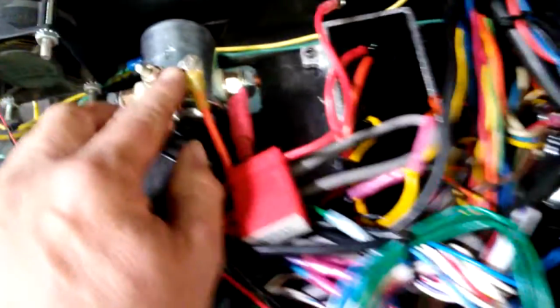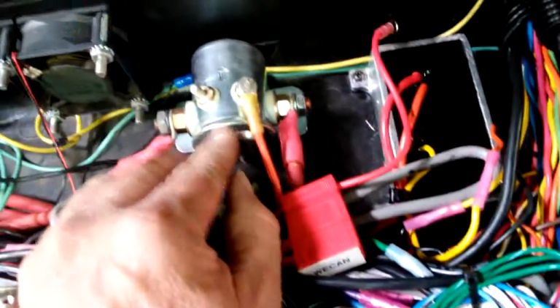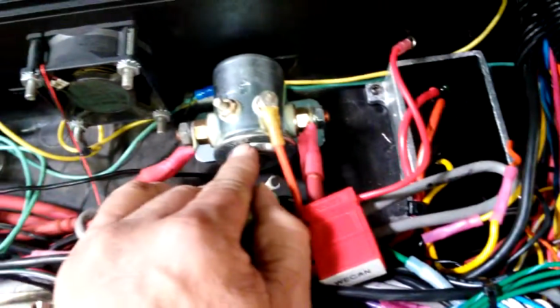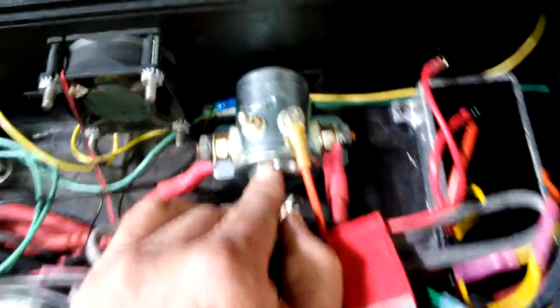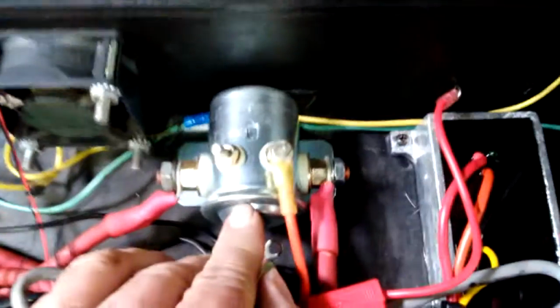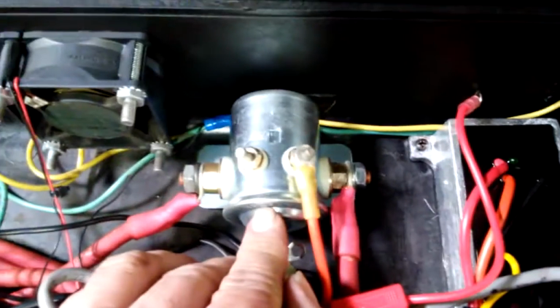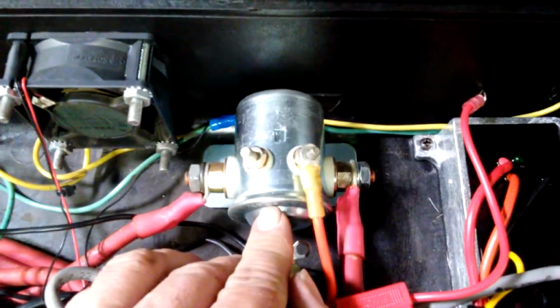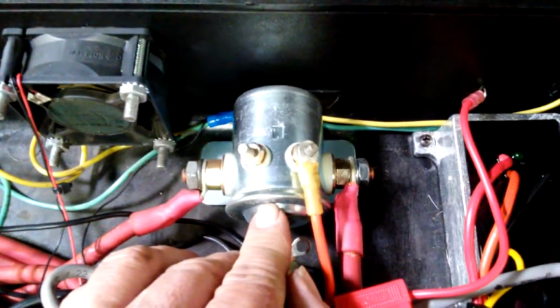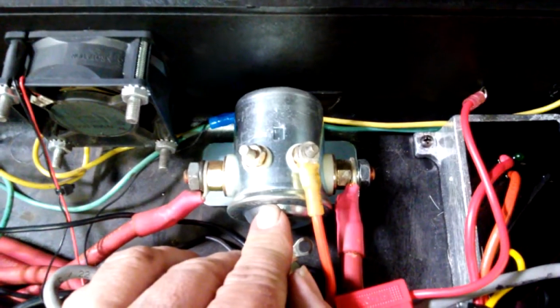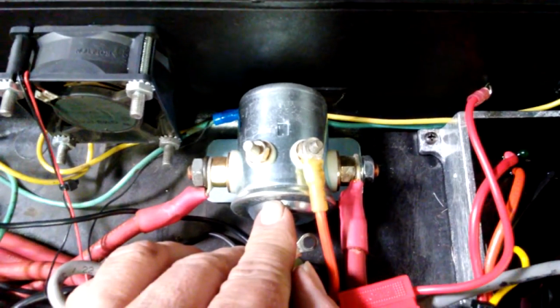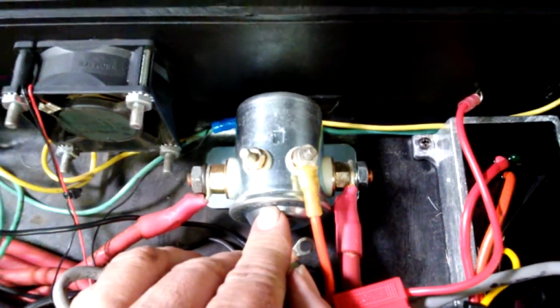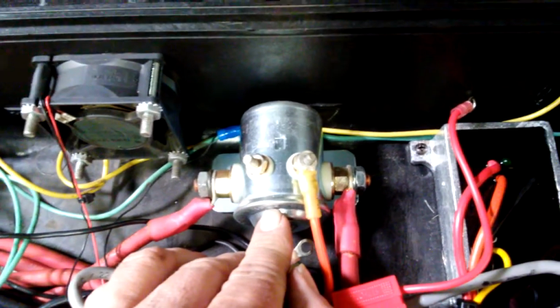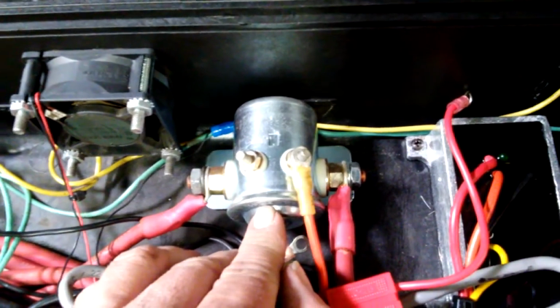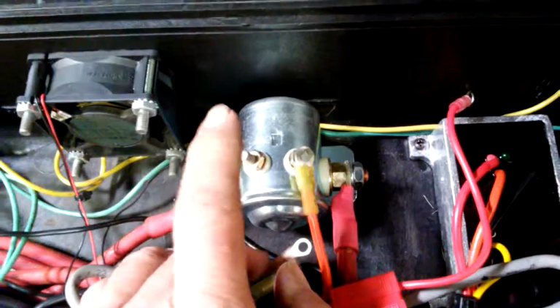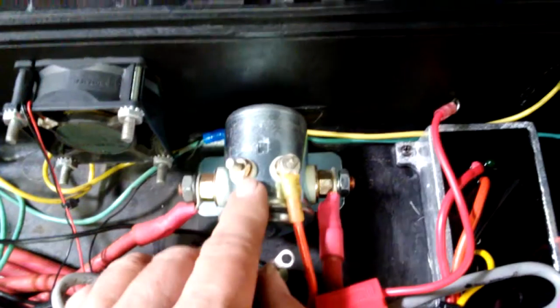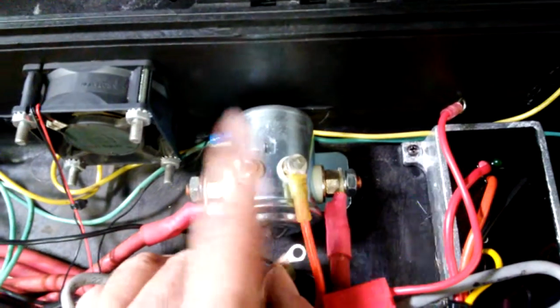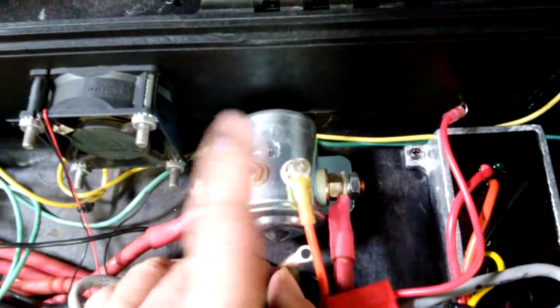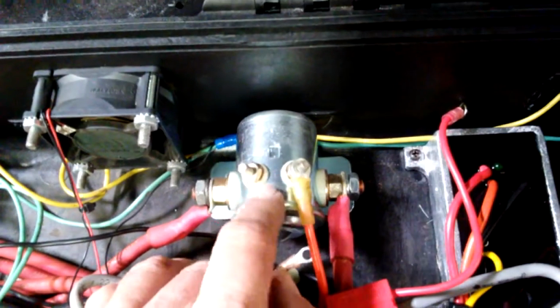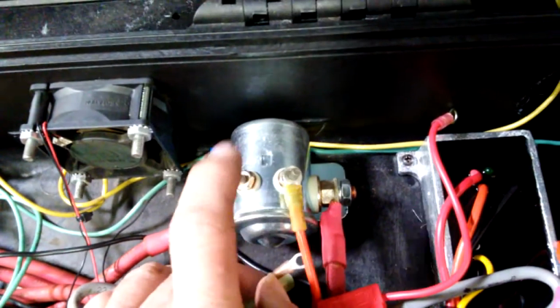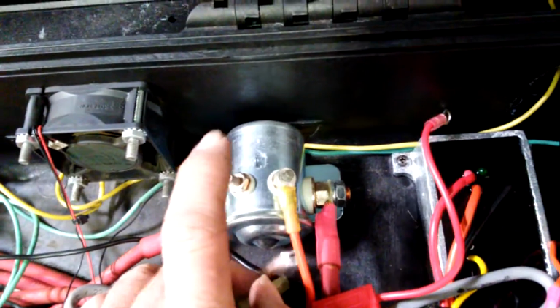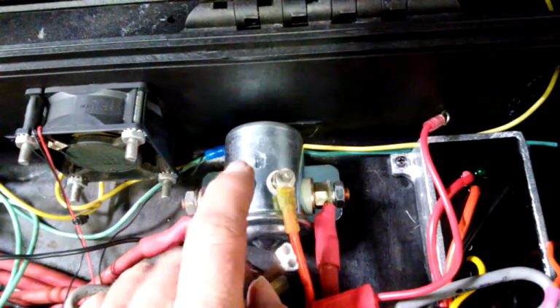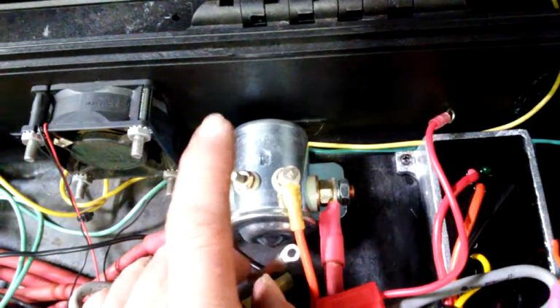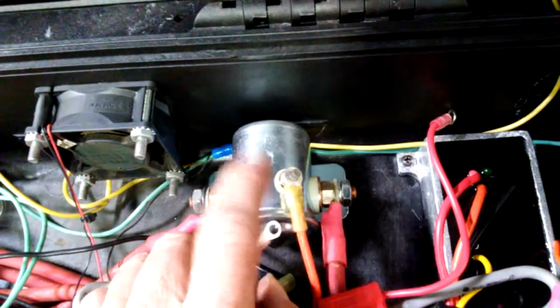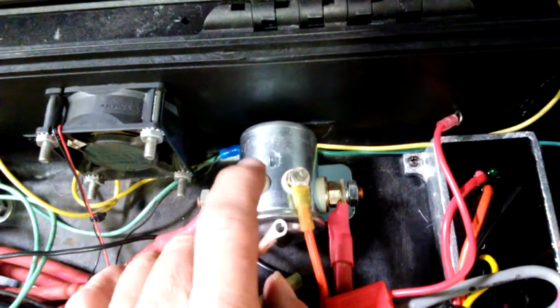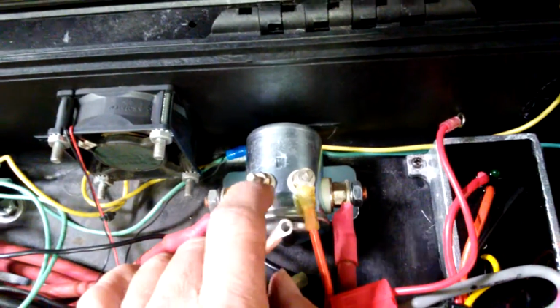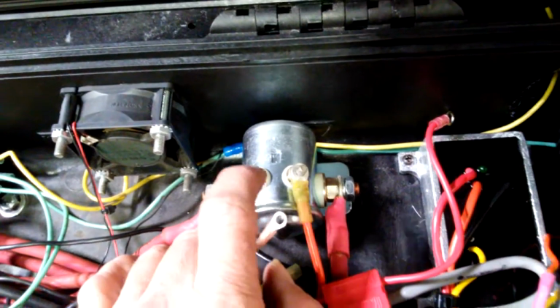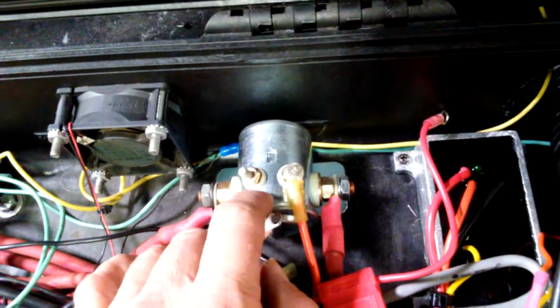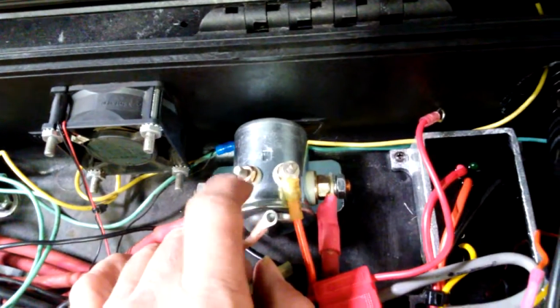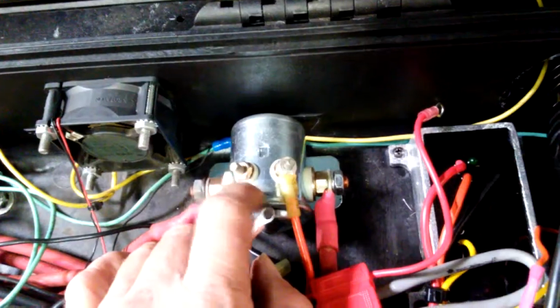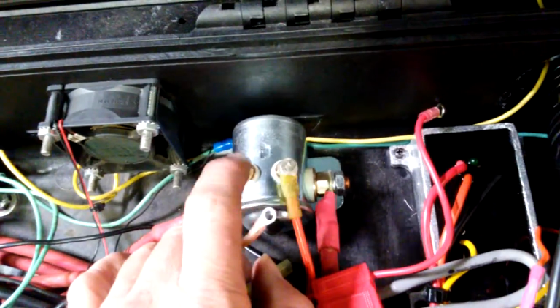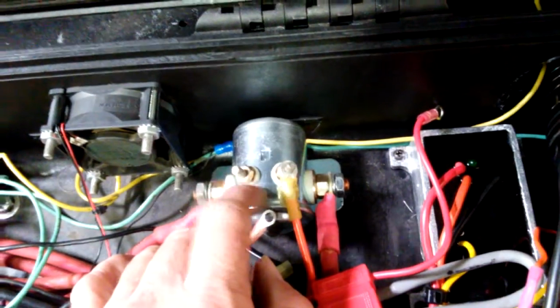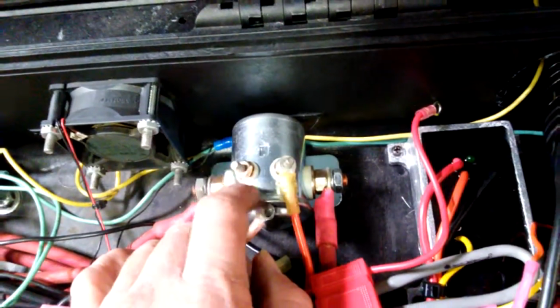This is a regular continuous duty solenoid rated for 80 amps. It will run for quite a while, but it gets very hot because it's continually pulling several amps to stay engaged.